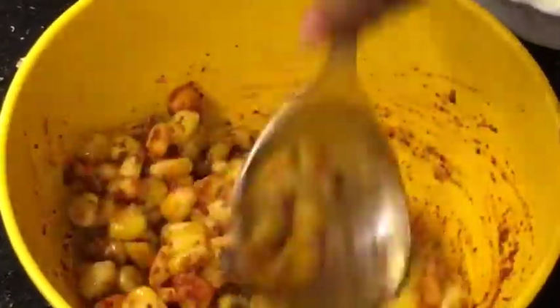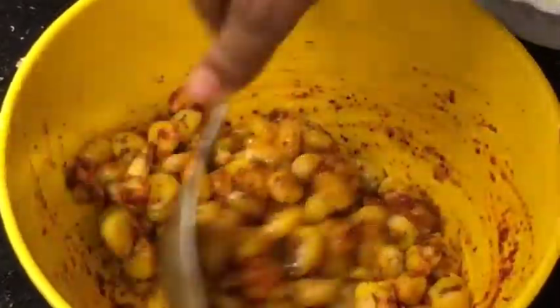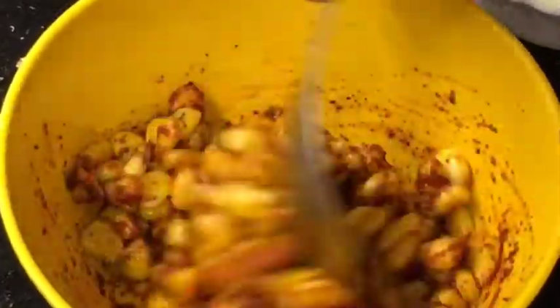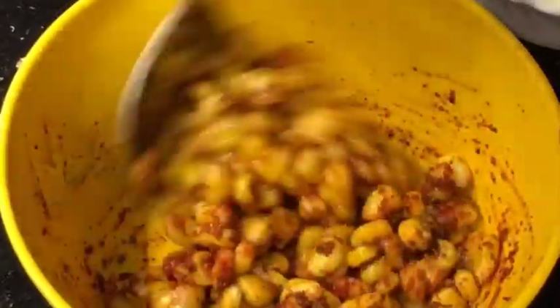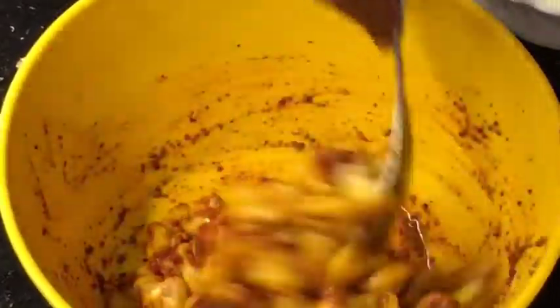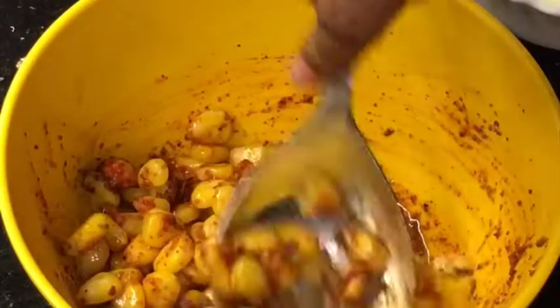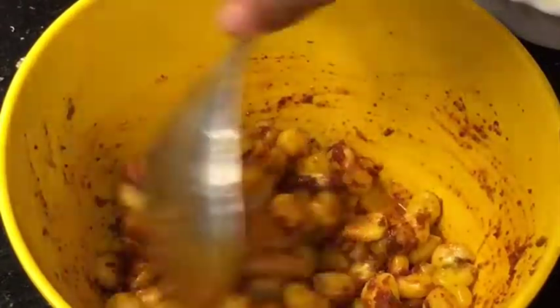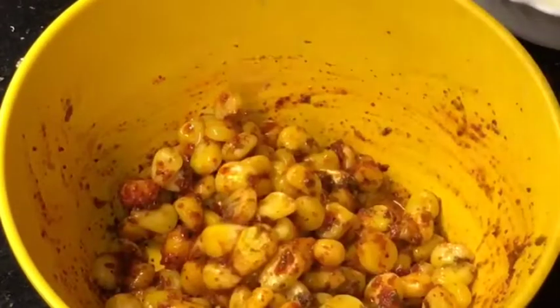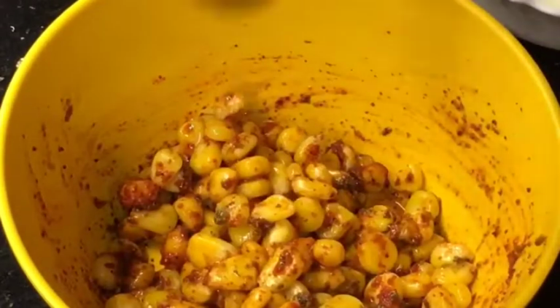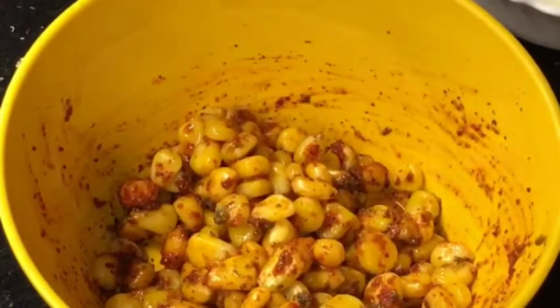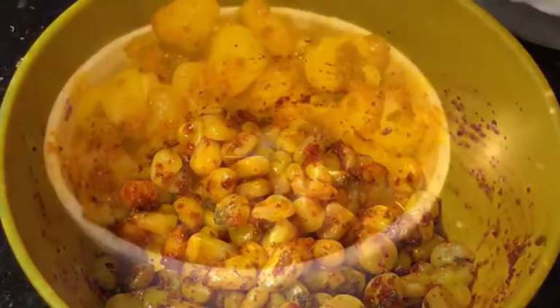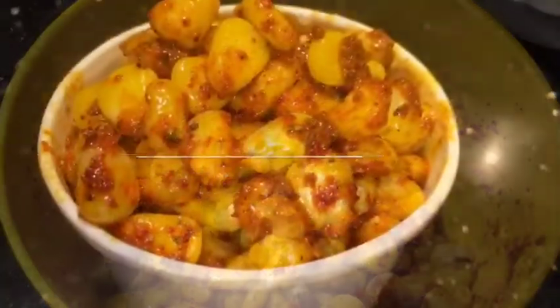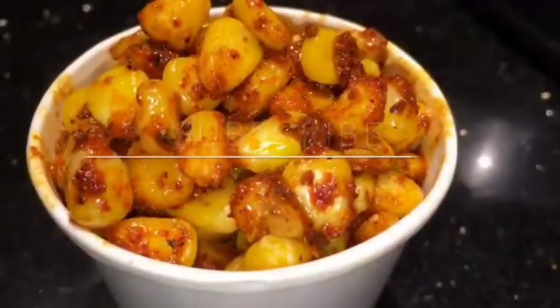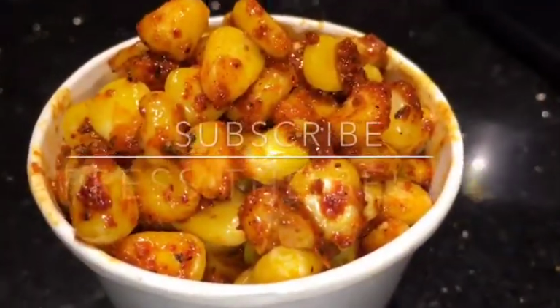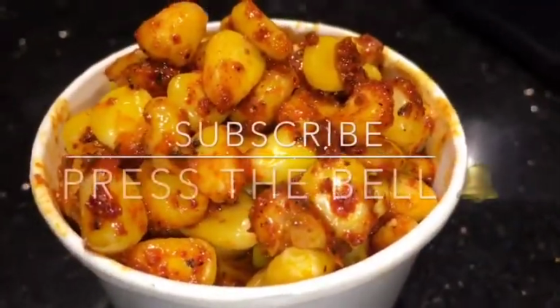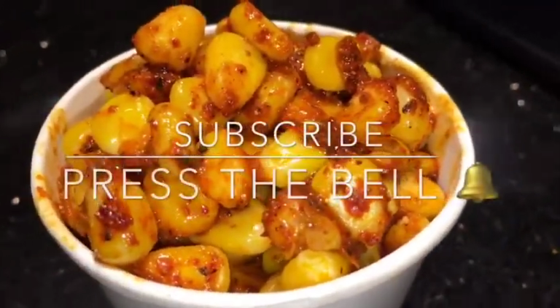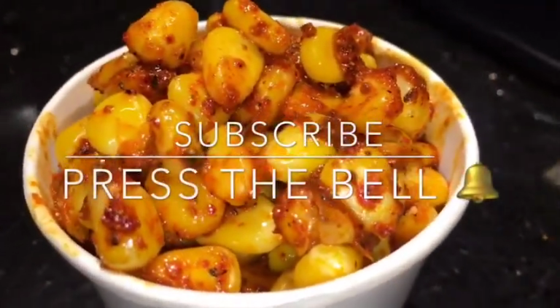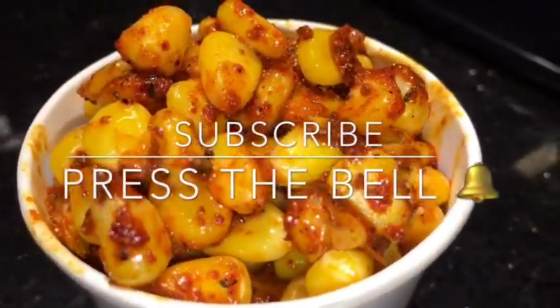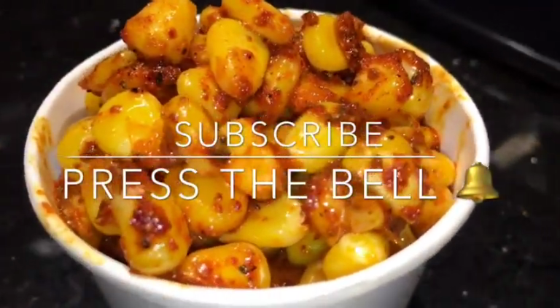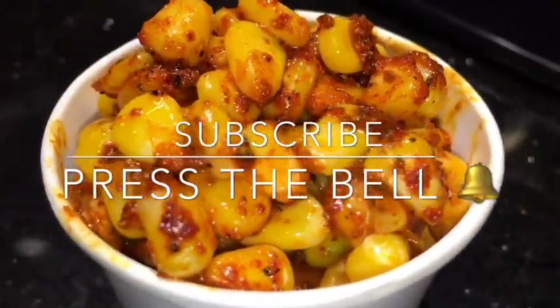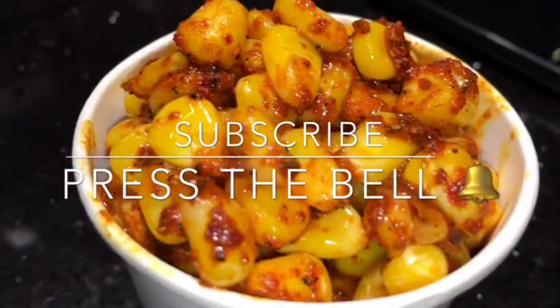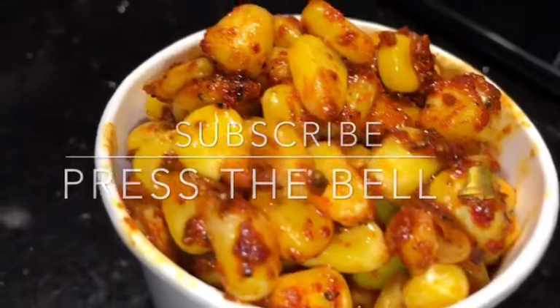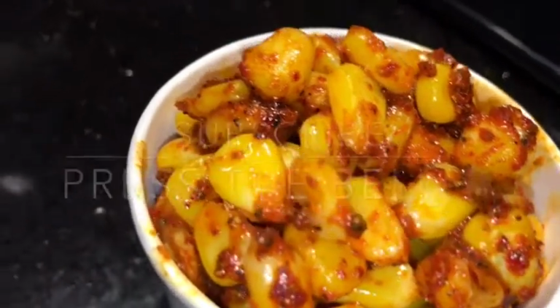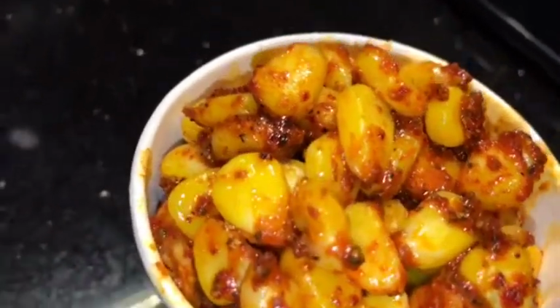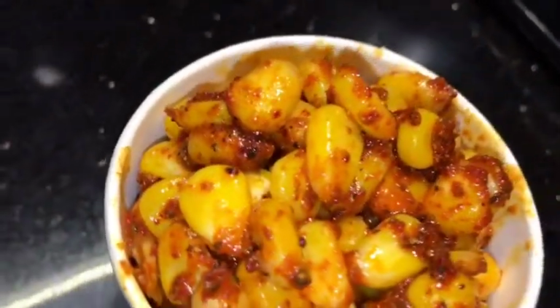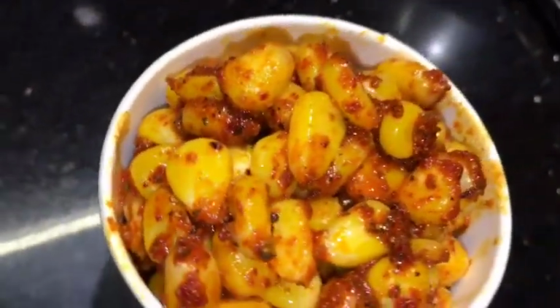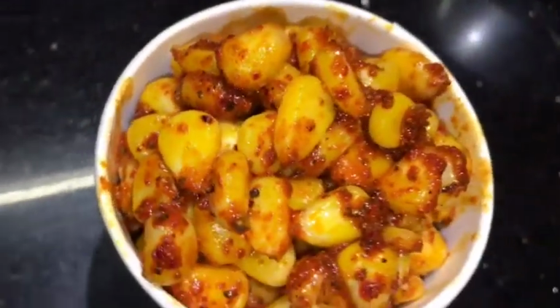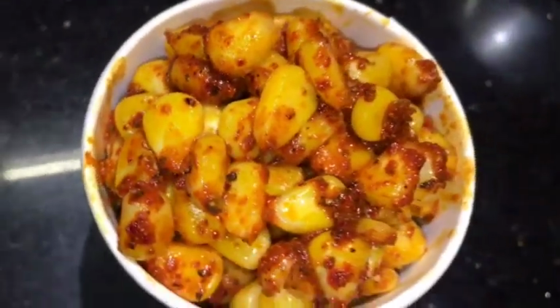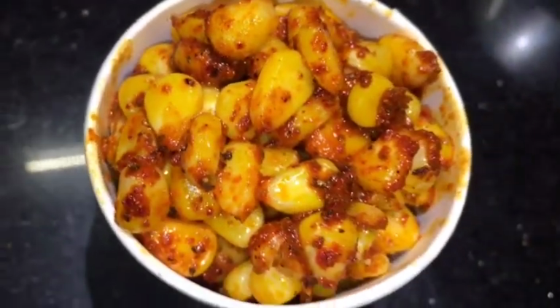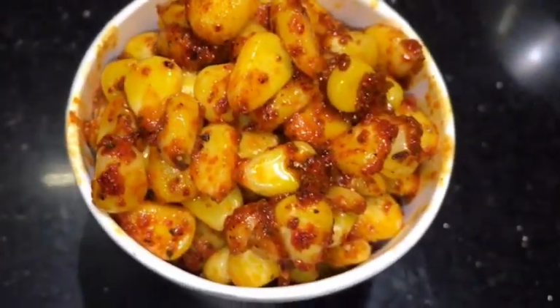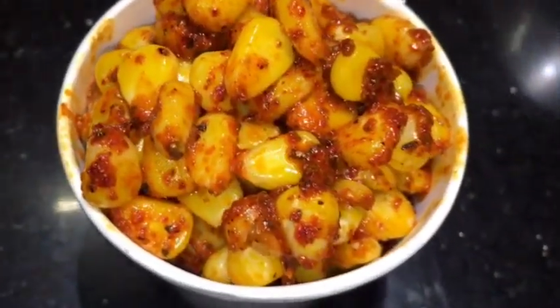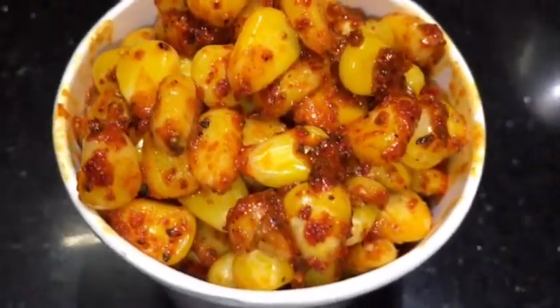And you are done. Stay tuned for more recipes and please subscribe to my channel. See you next time.